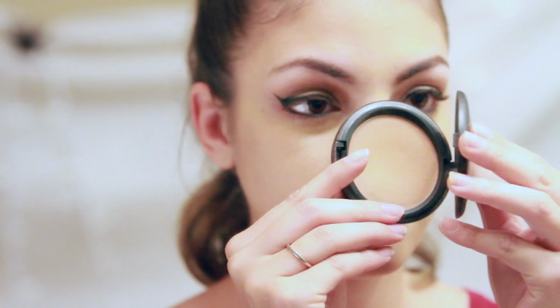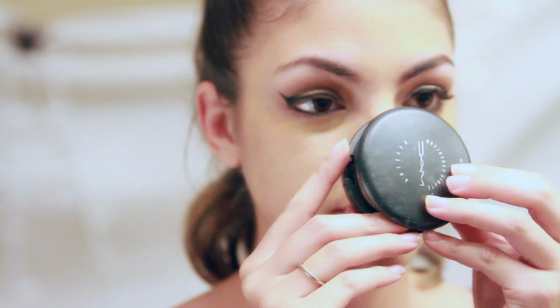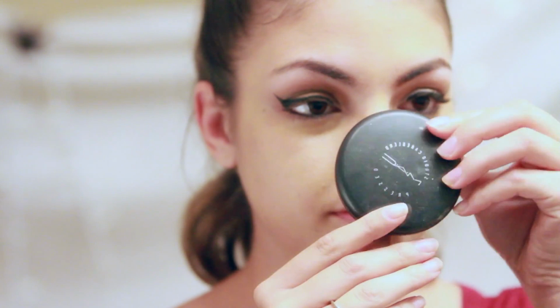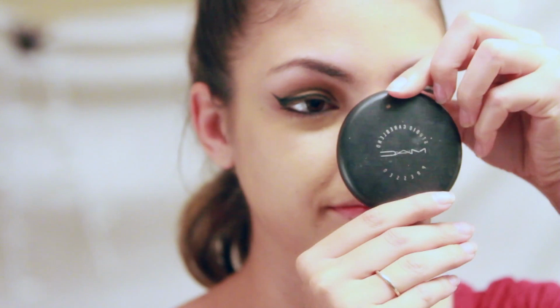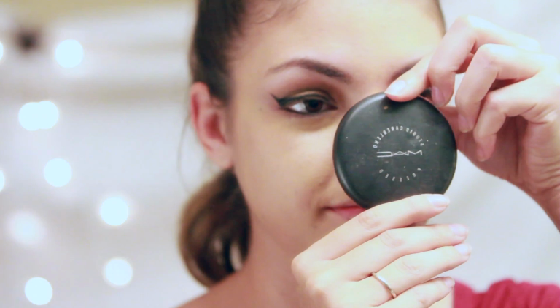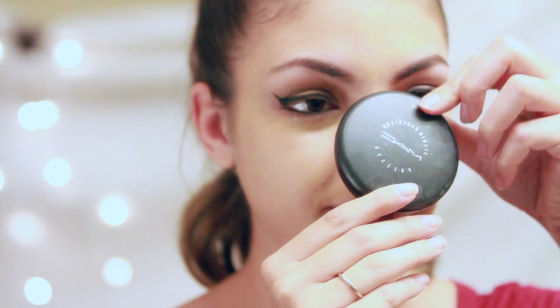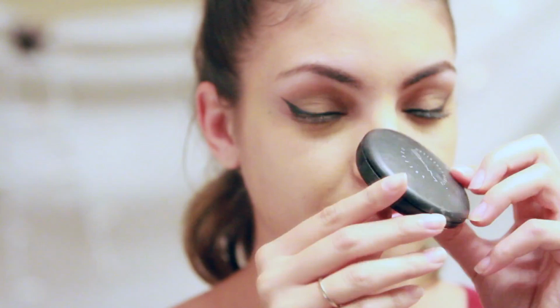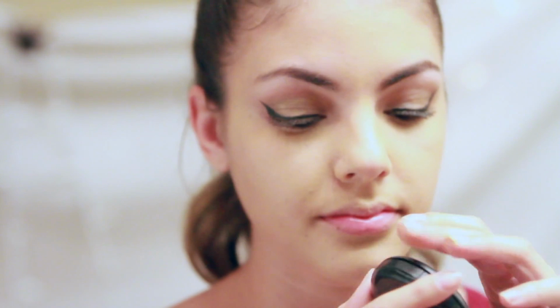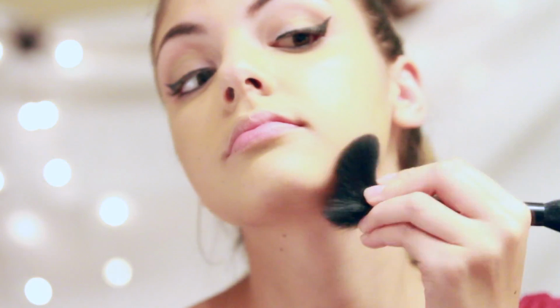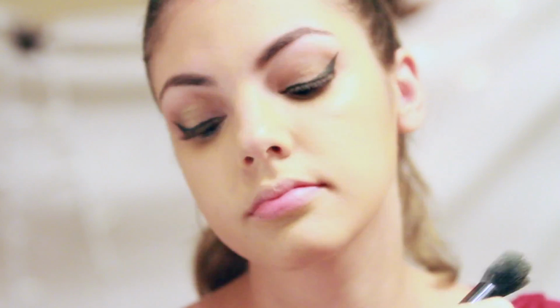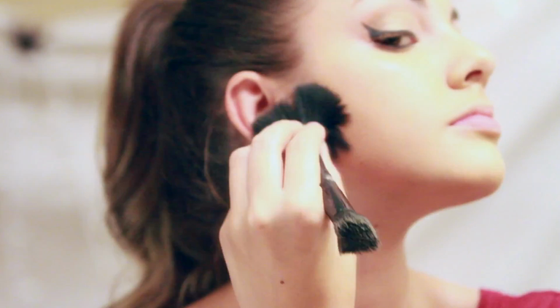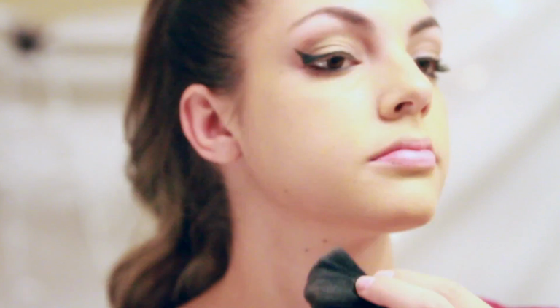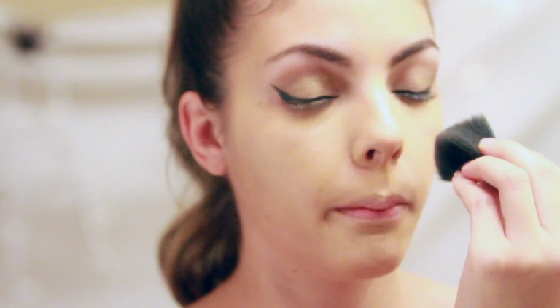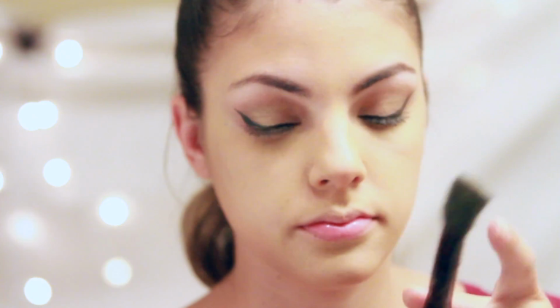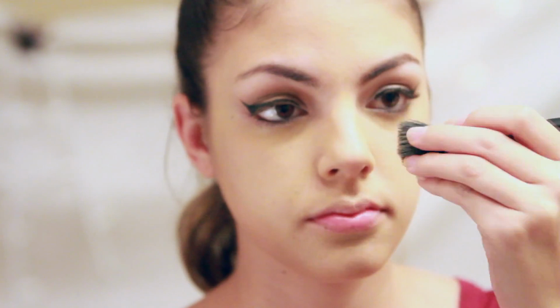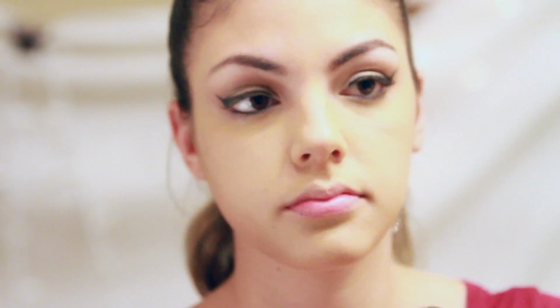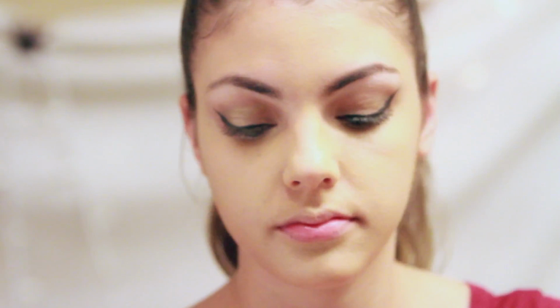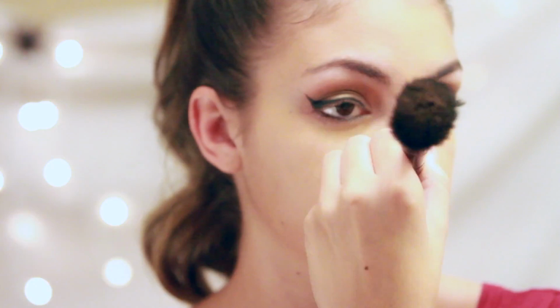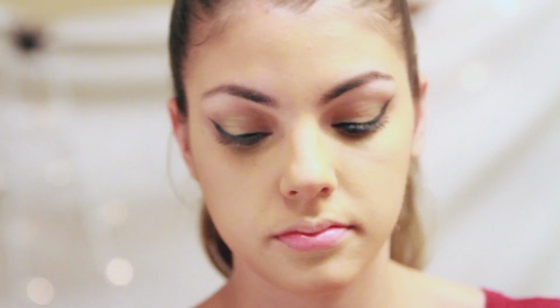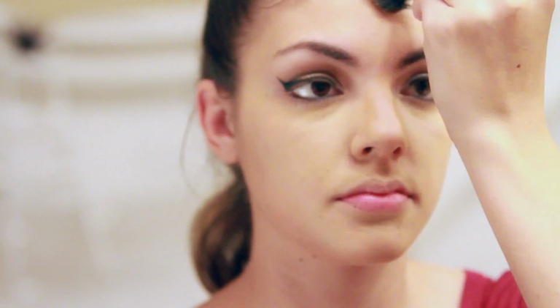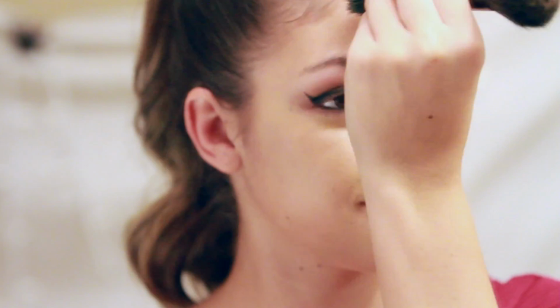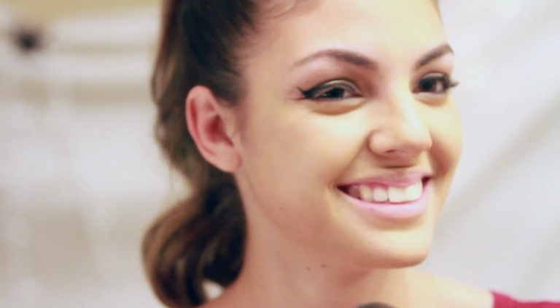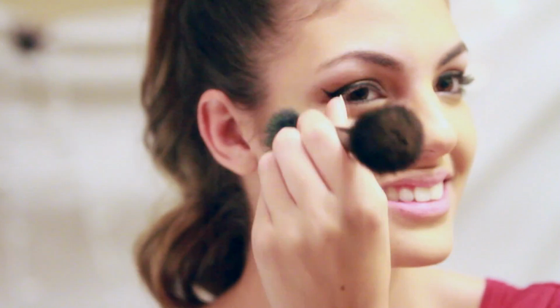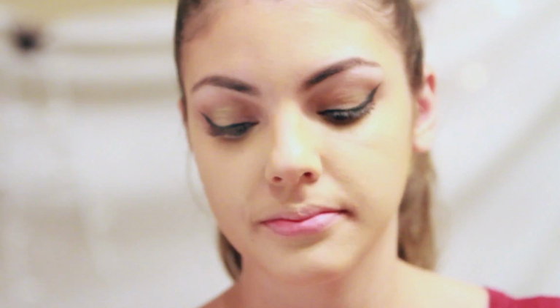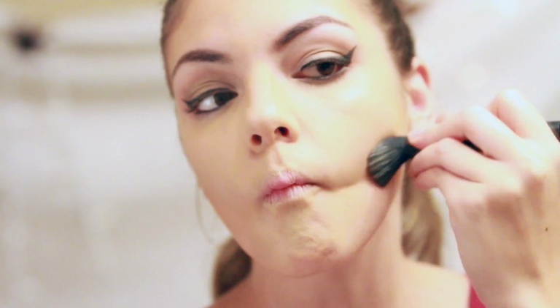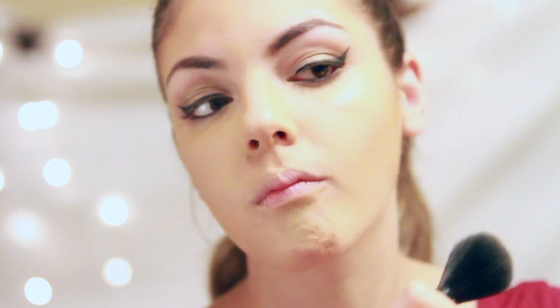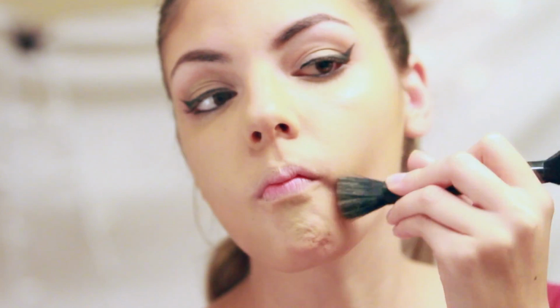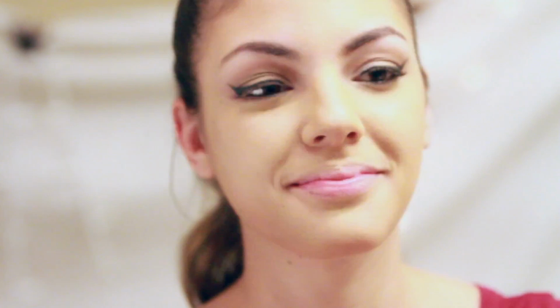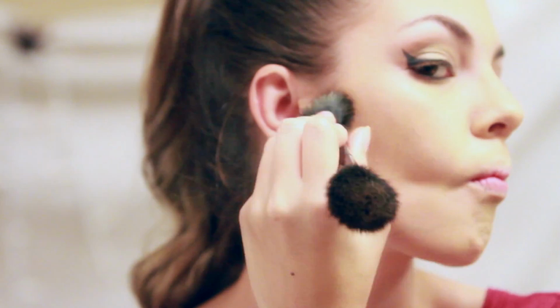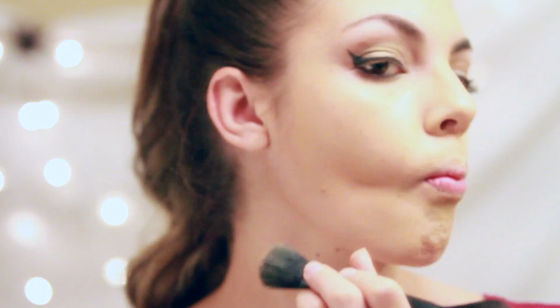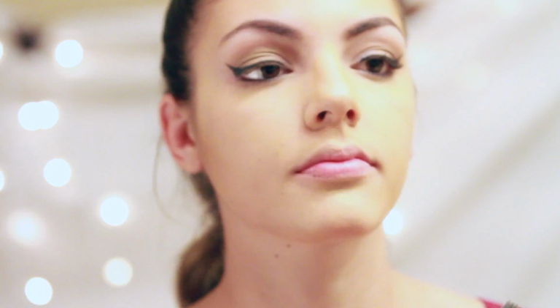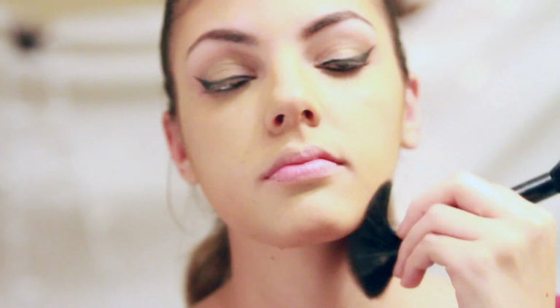To contour my face and give it a little bit more definition, I use the MAC powder that is two shades darker than my skin tone. I applied it to my jawline, under and on the sides of my nose, also on the sides of my forehead and in the lower cheek.